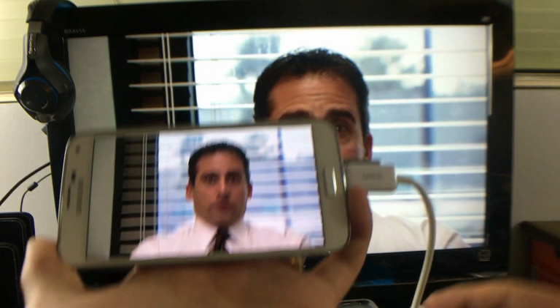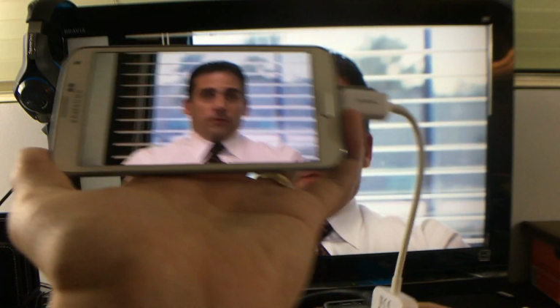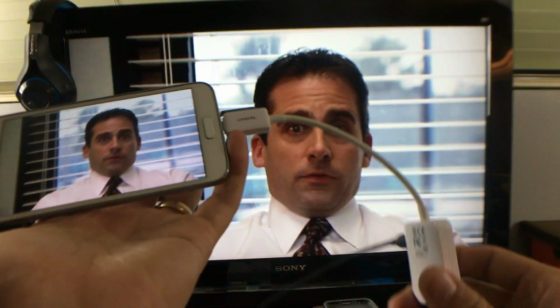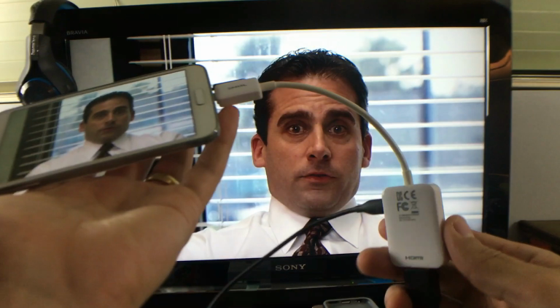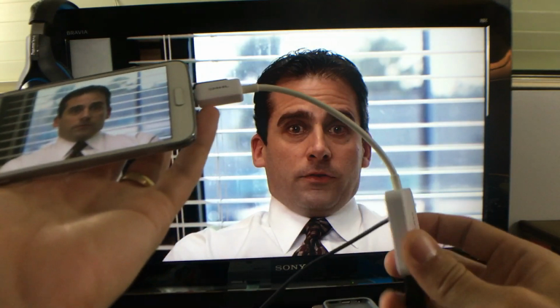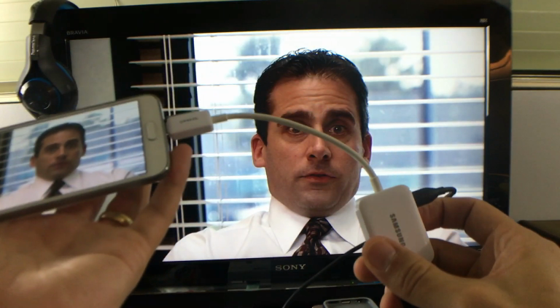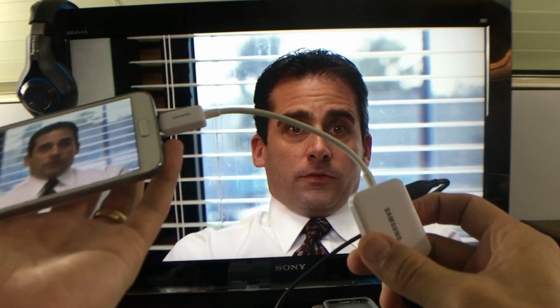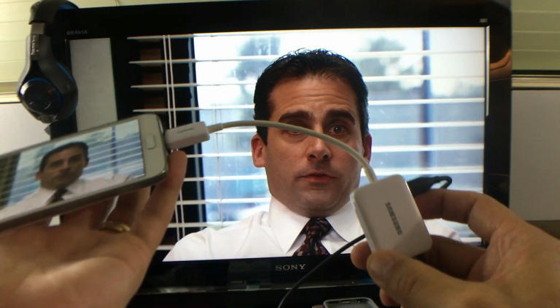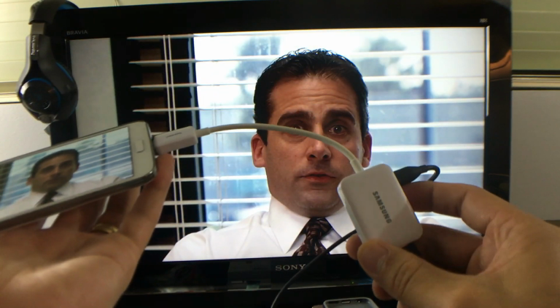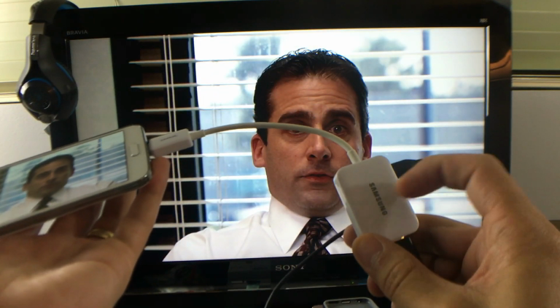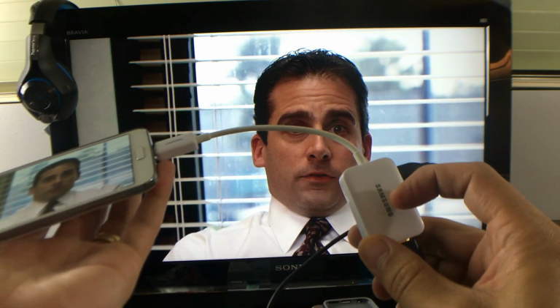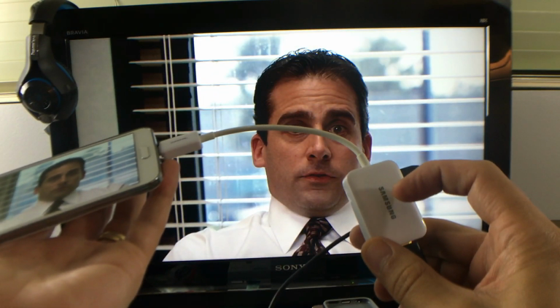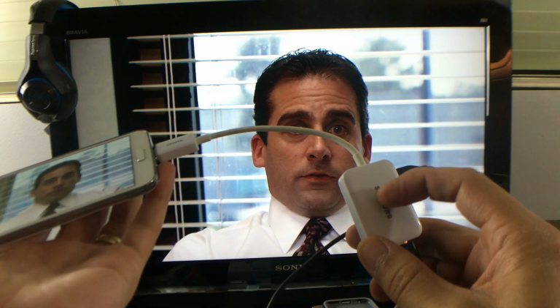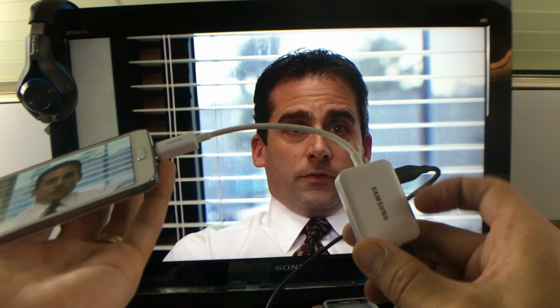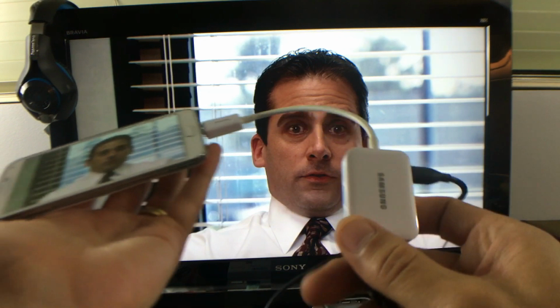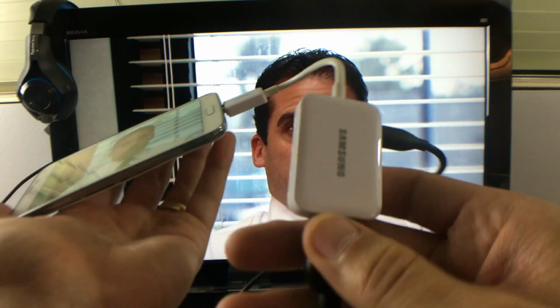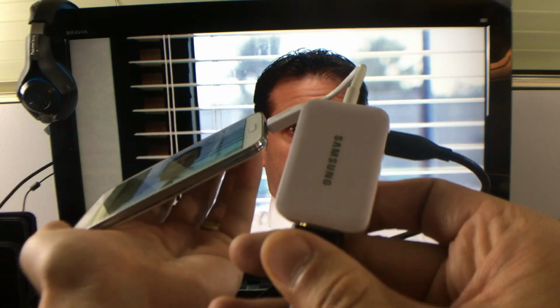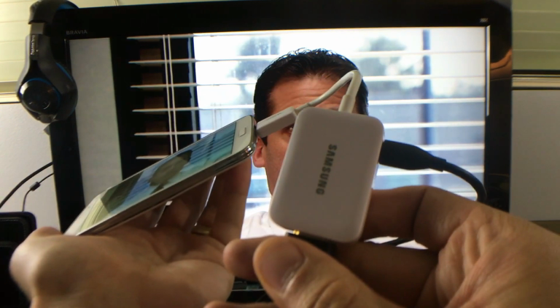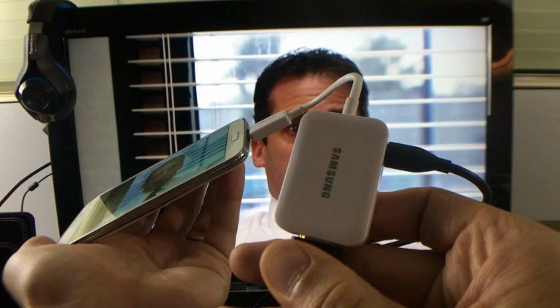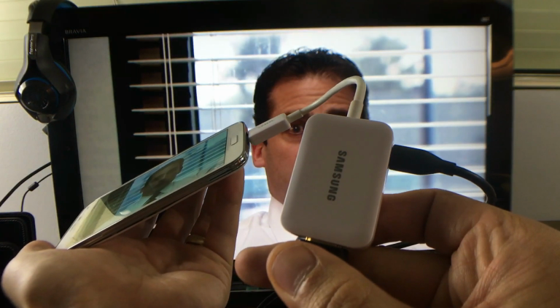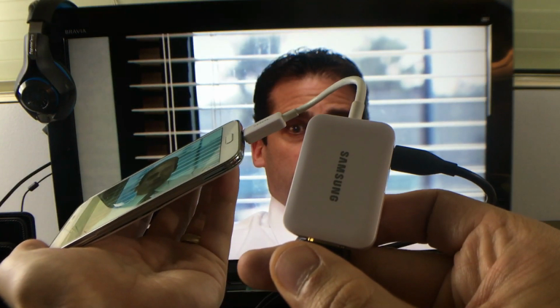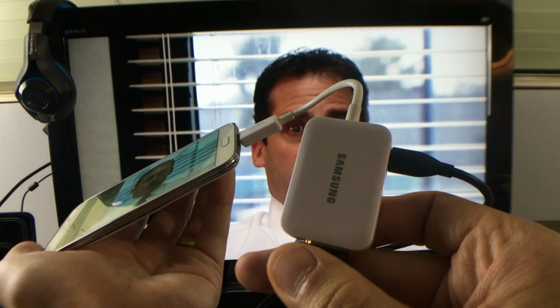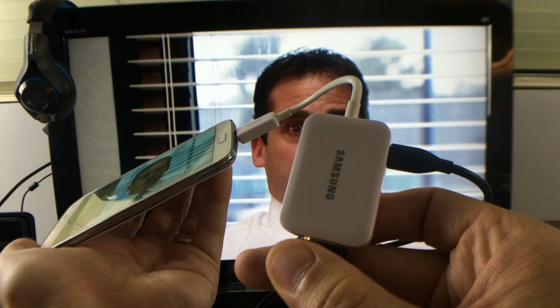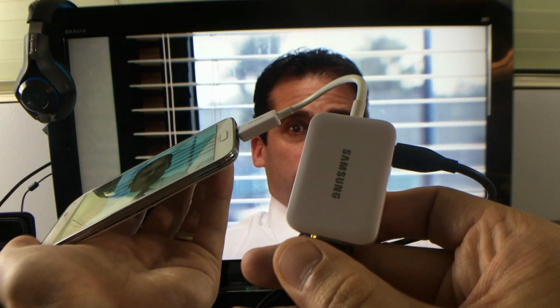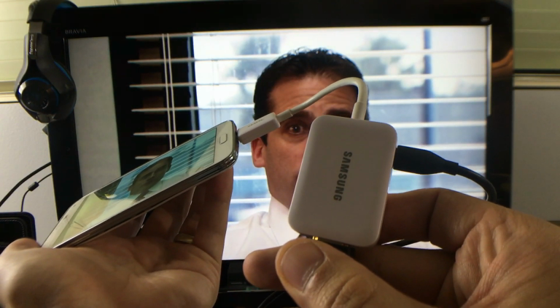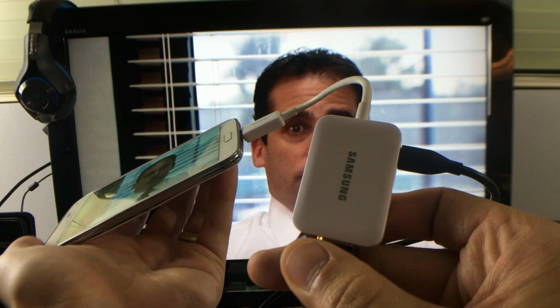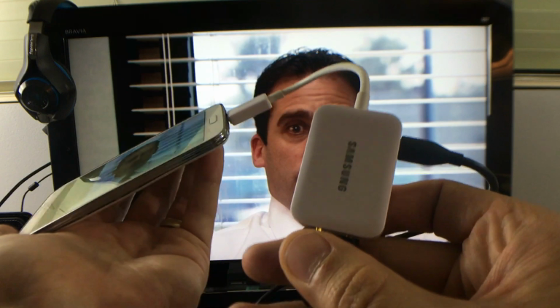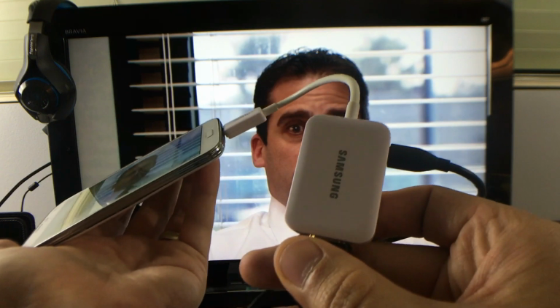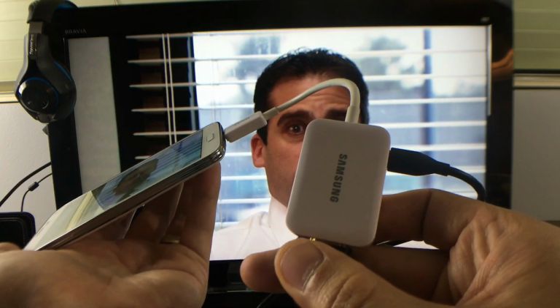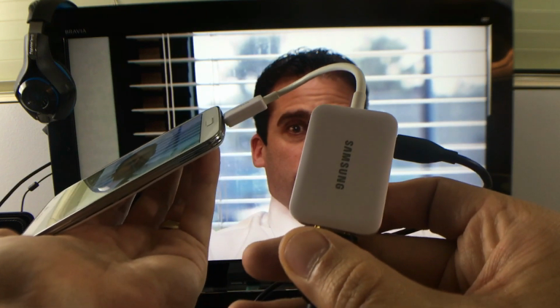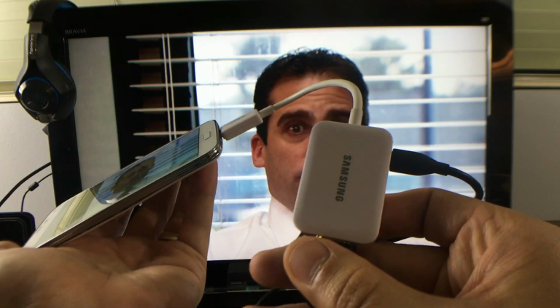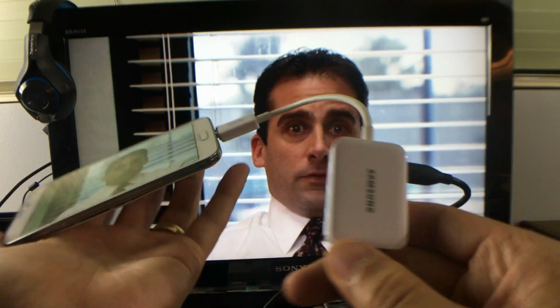I'm going to be using a device called an MHL adapter. The only one I have here is by Samsung, but really all MHL adapters — an MHL adapter is an MHL adapter.